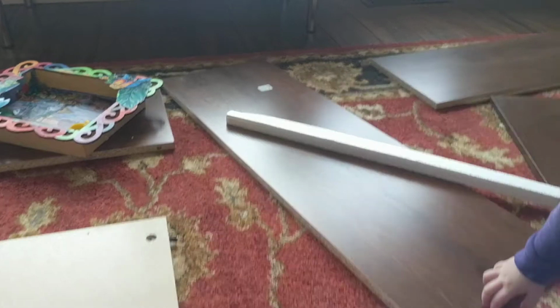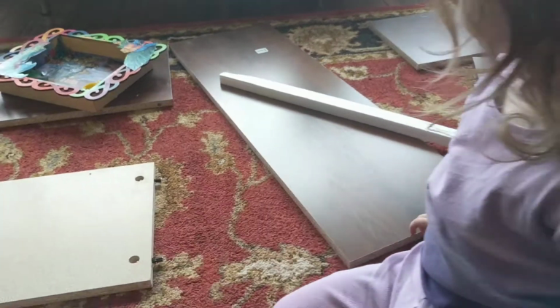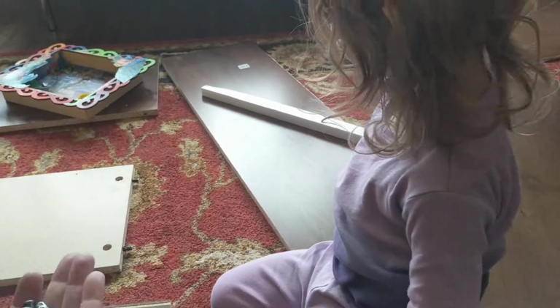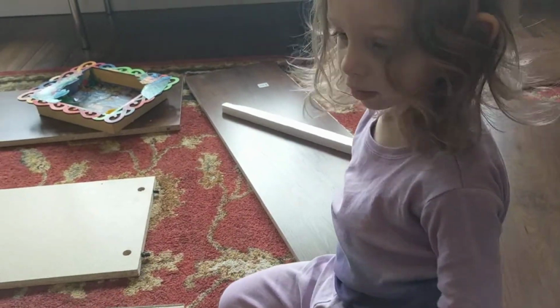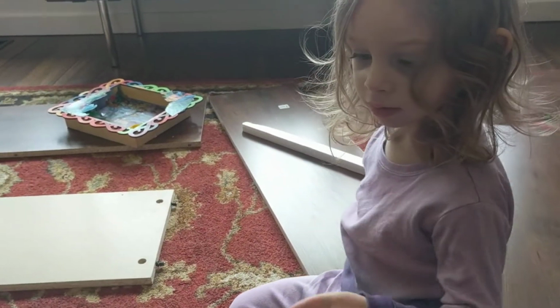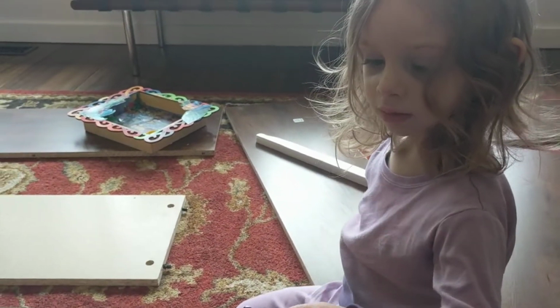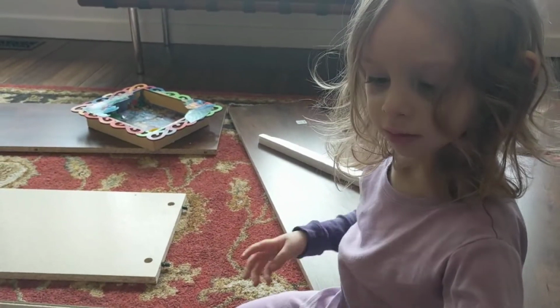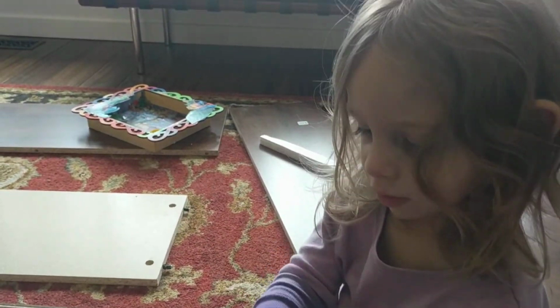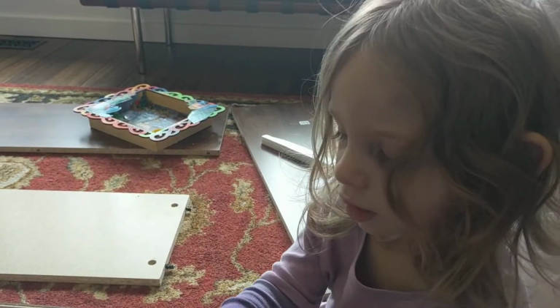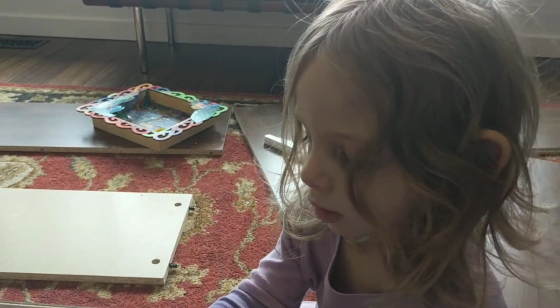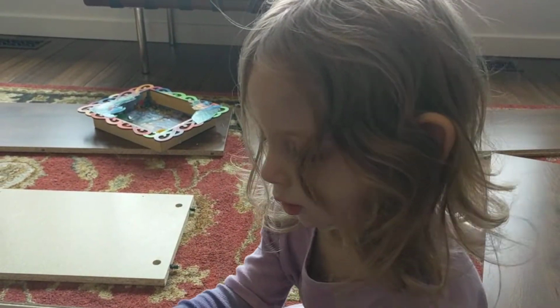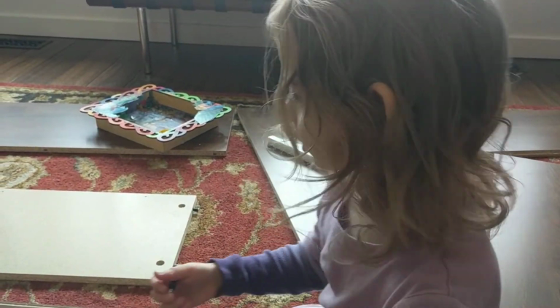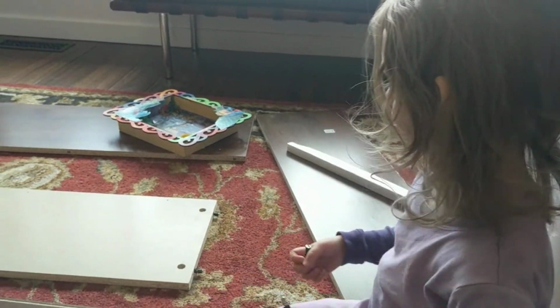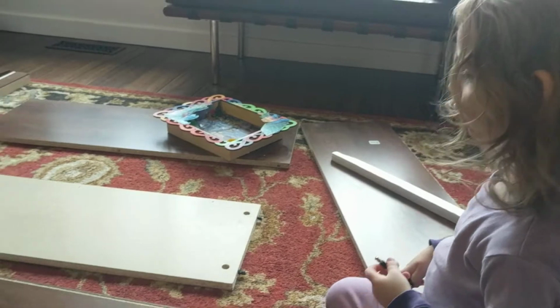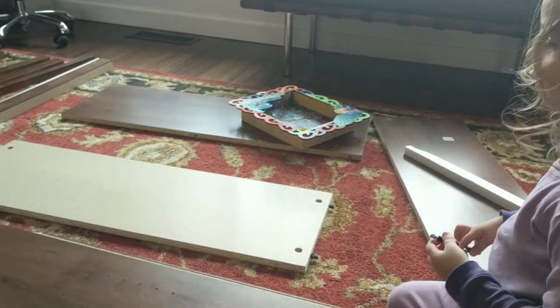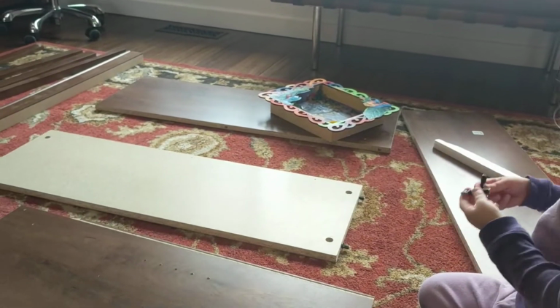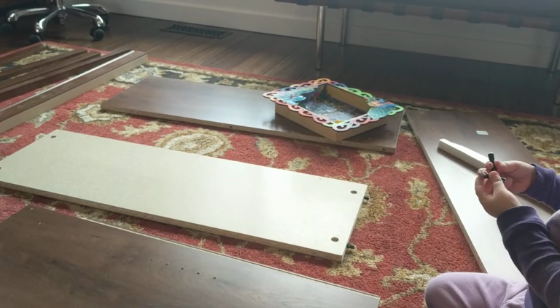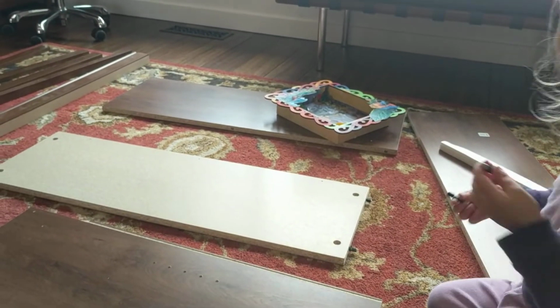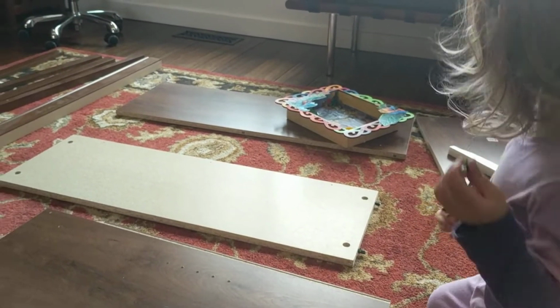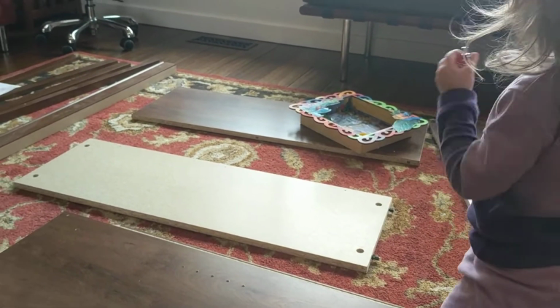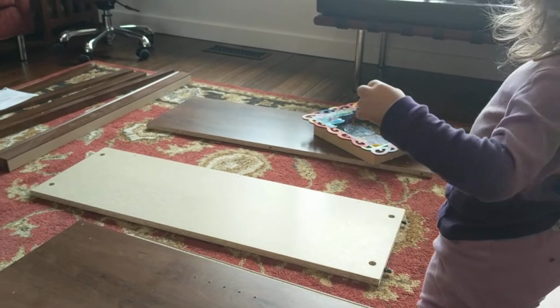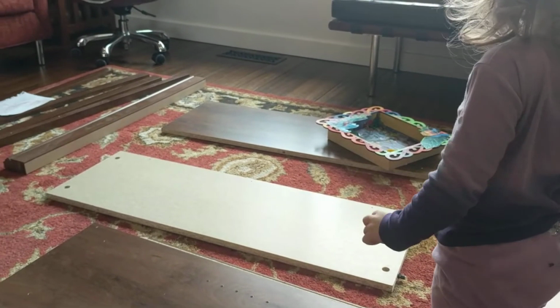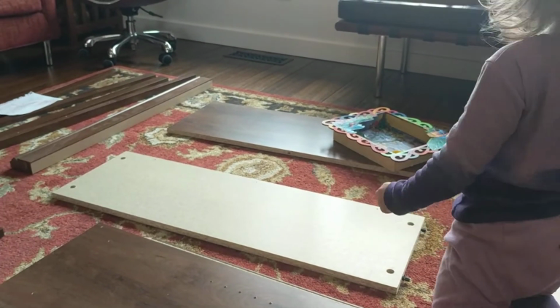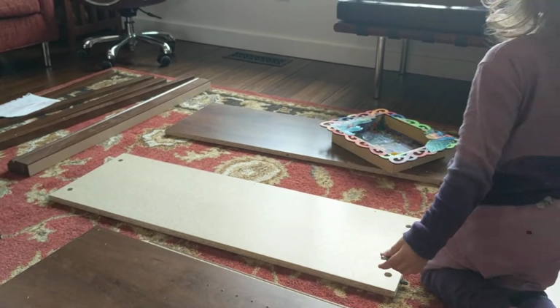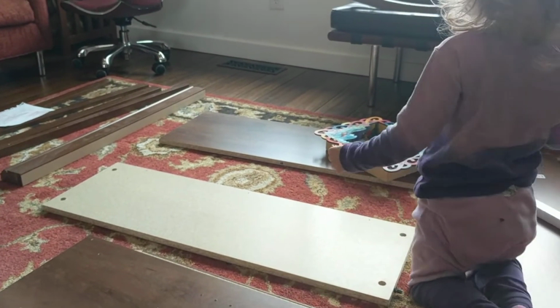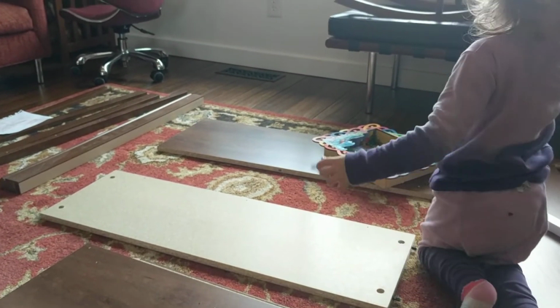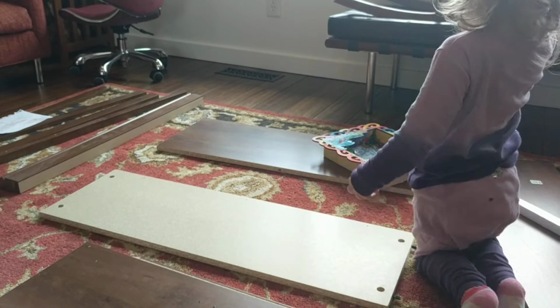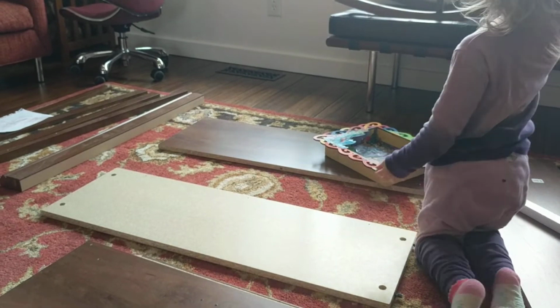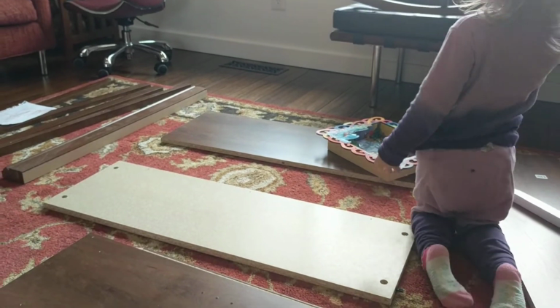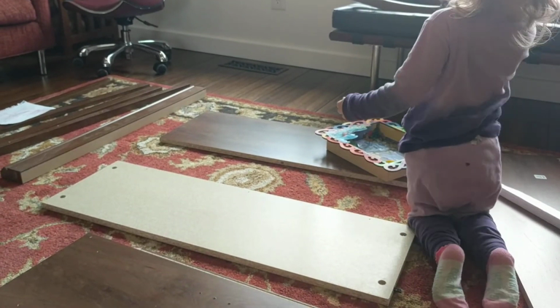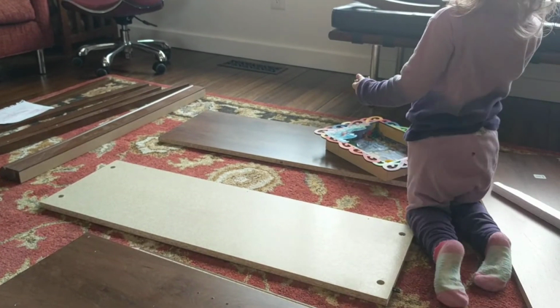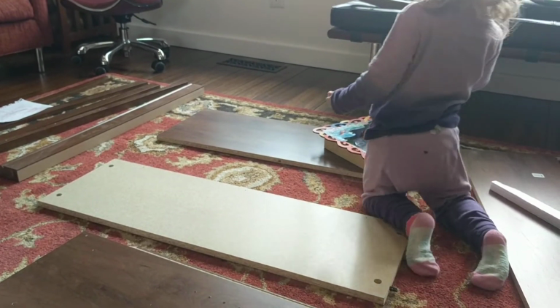You did do it. Can you put these two on the other side? Yeah. I'll go all around the side.